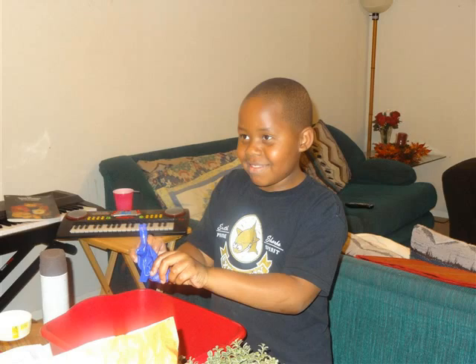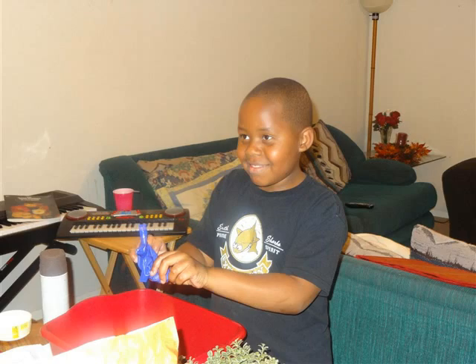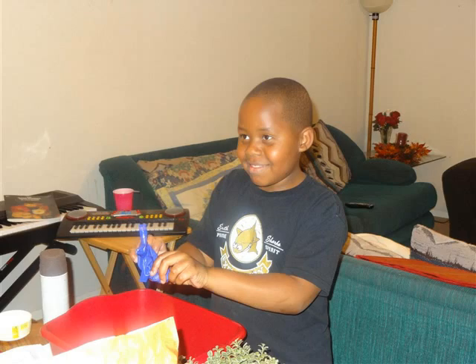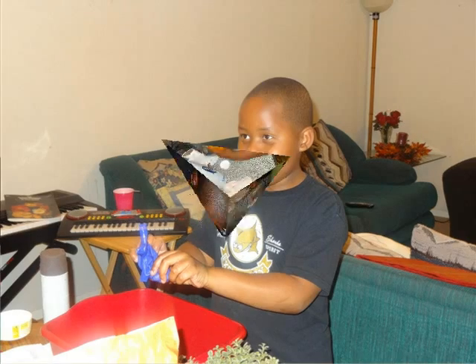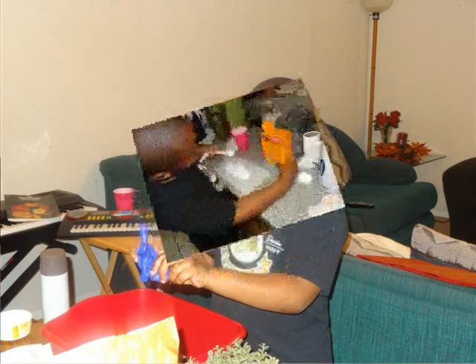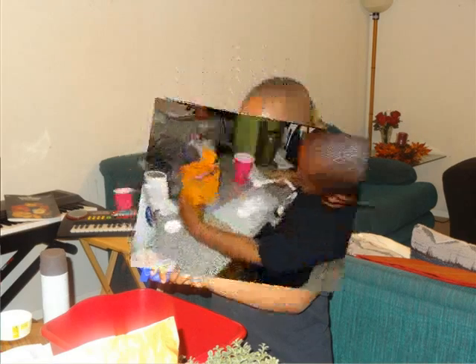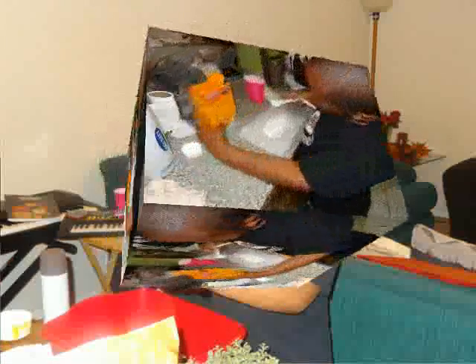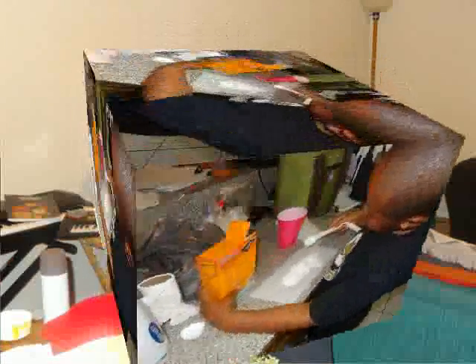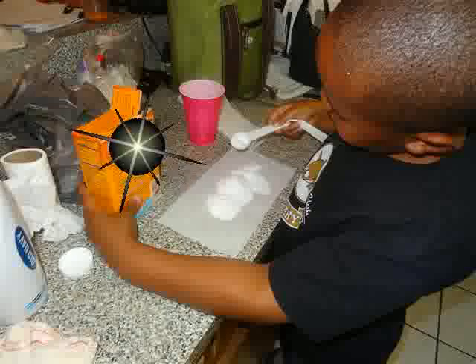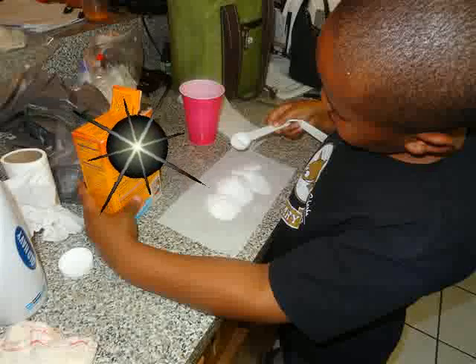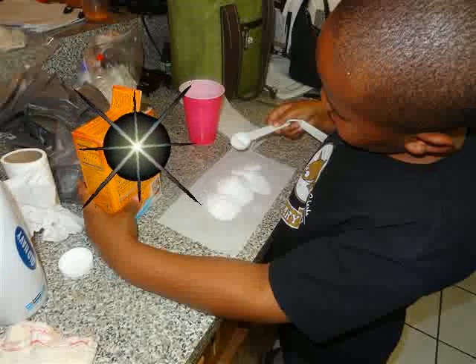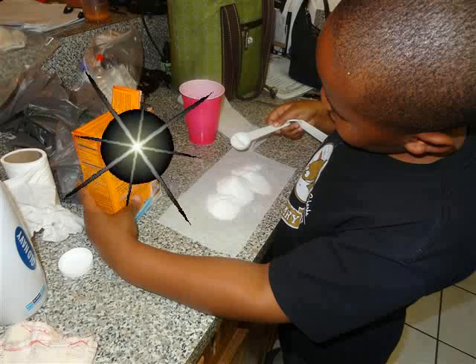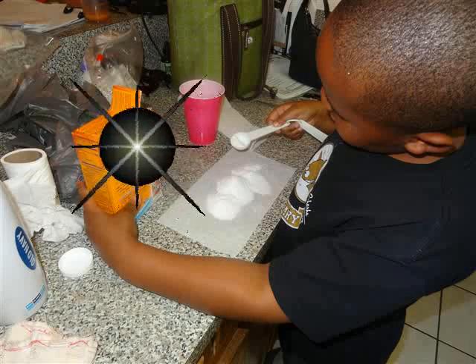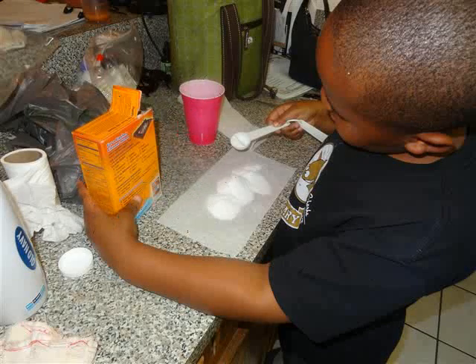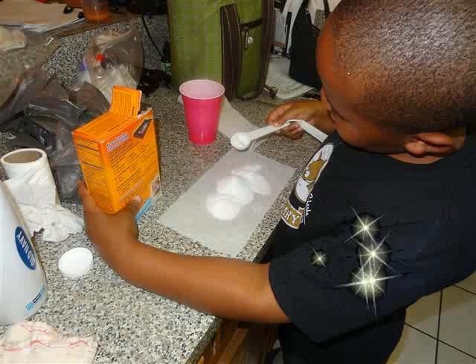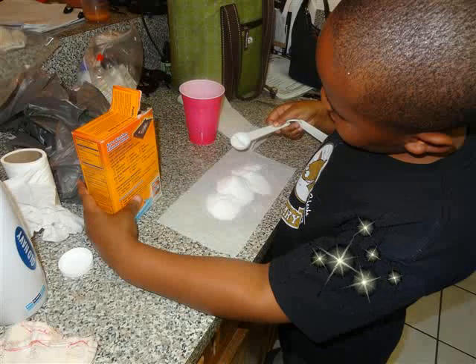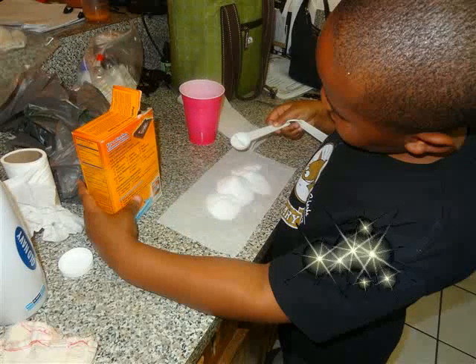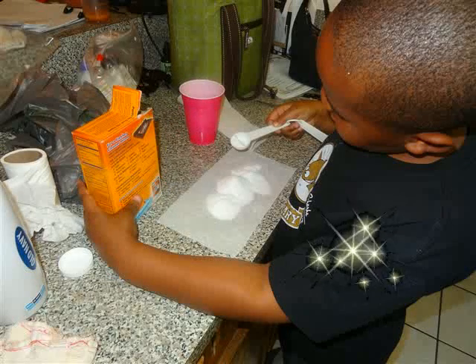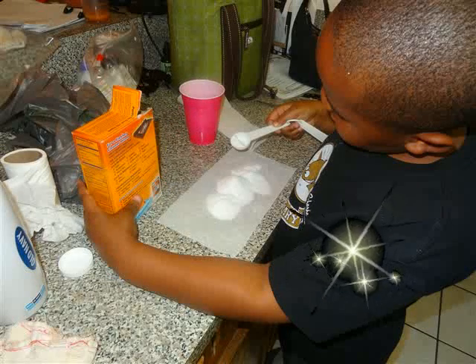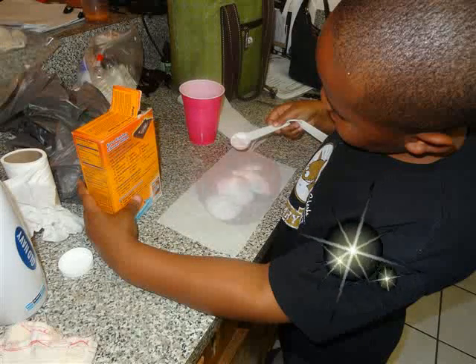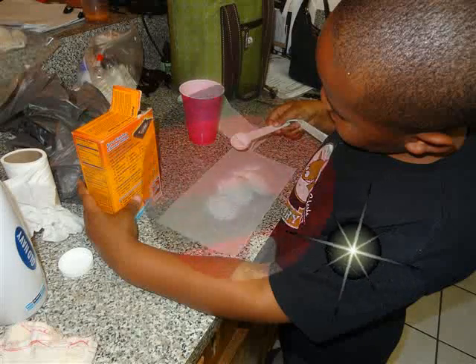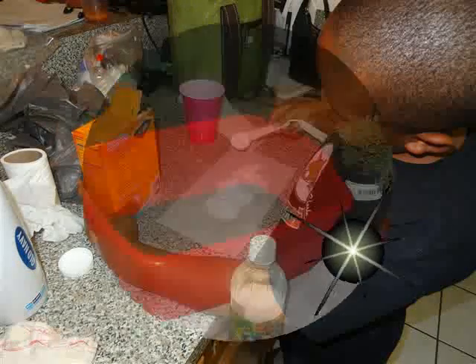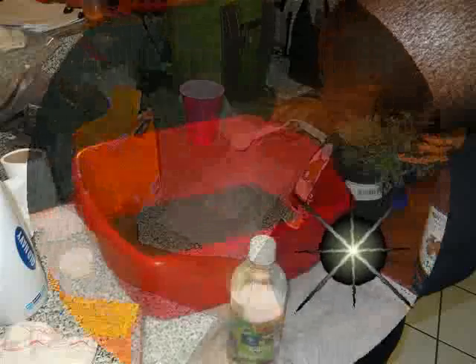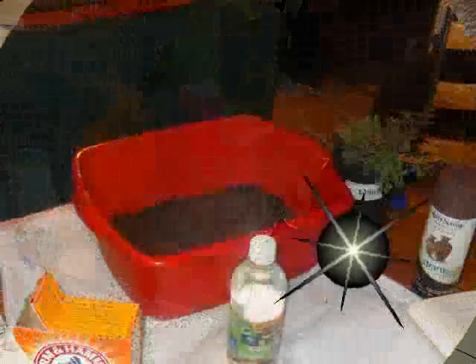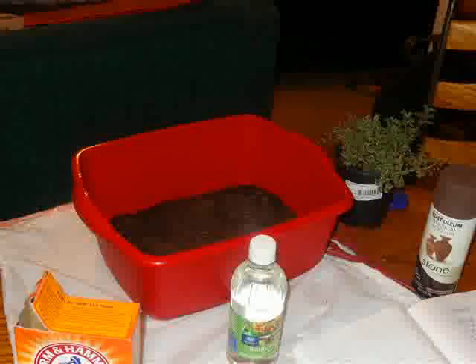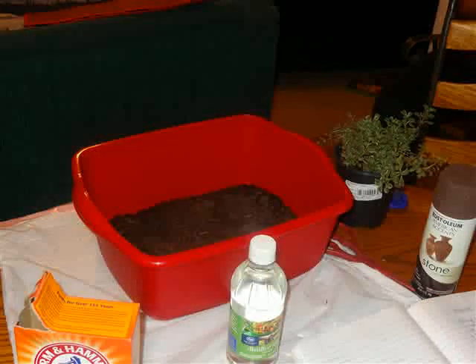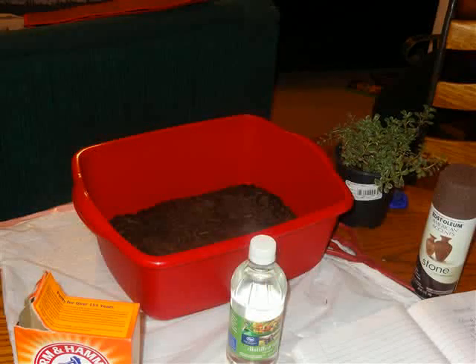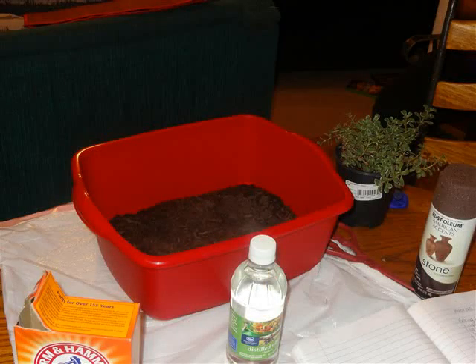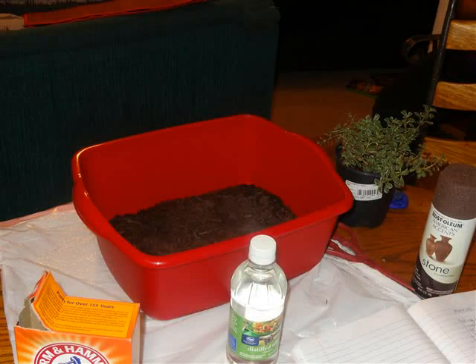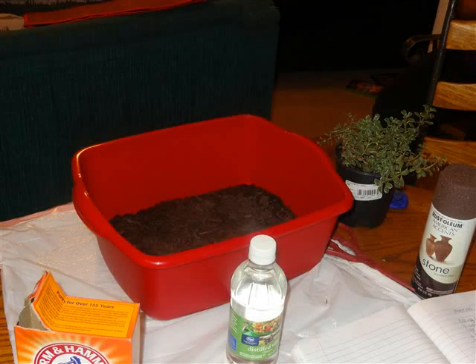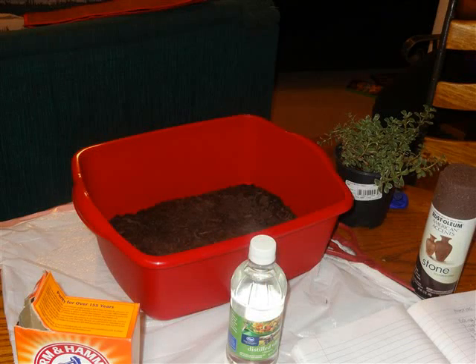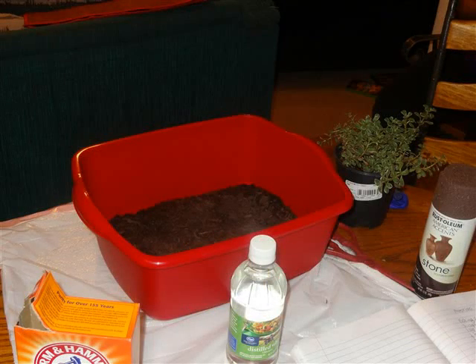Baking soda, red food coloring, vinegar, a funnel, potting soil, any size drink bottle, dishwashing liquid, spray paint, and a medium sized box or tub.